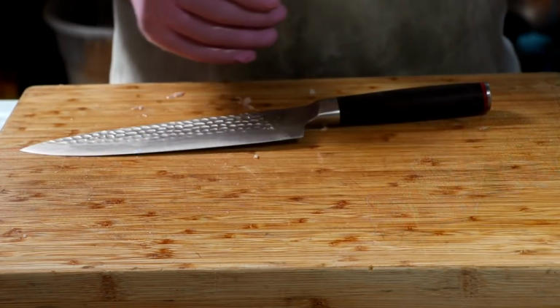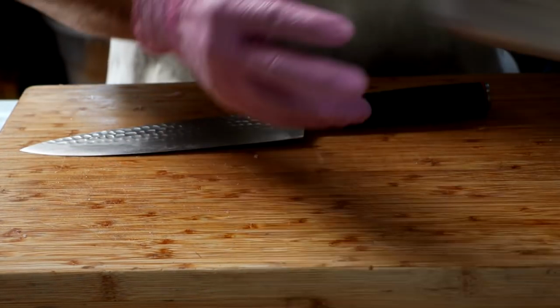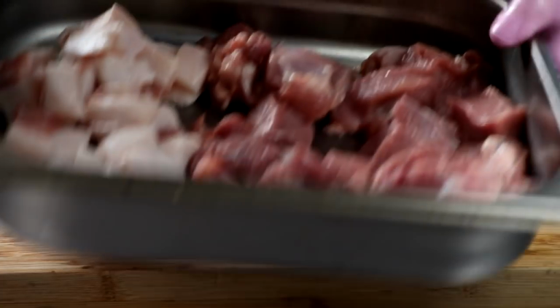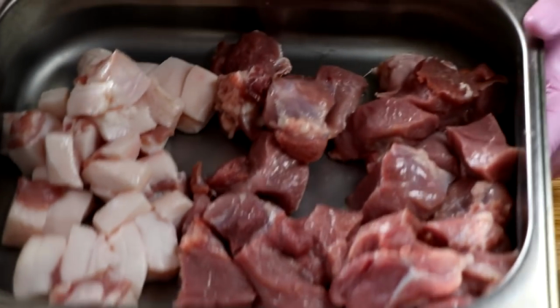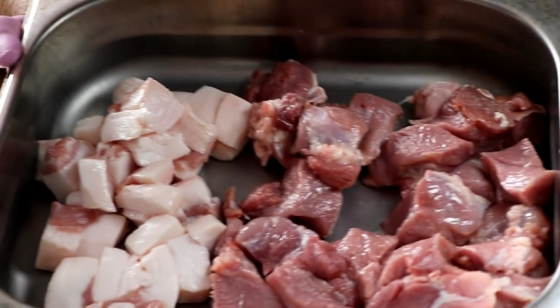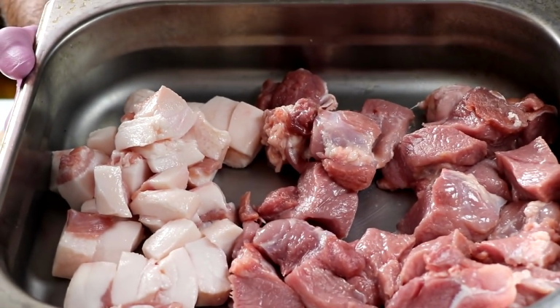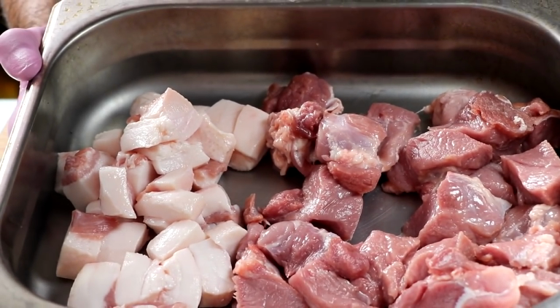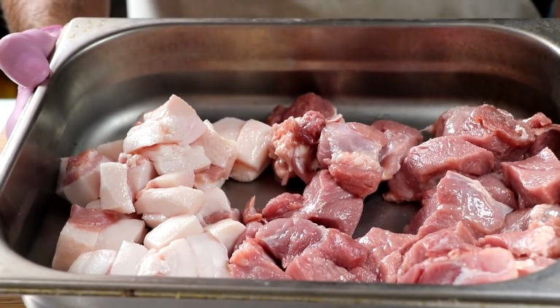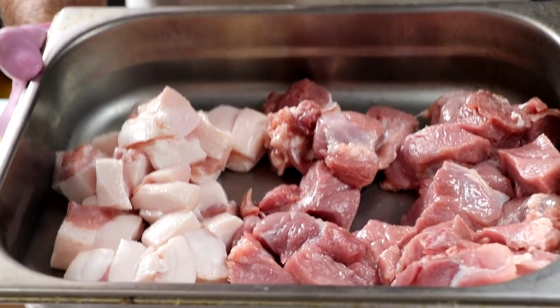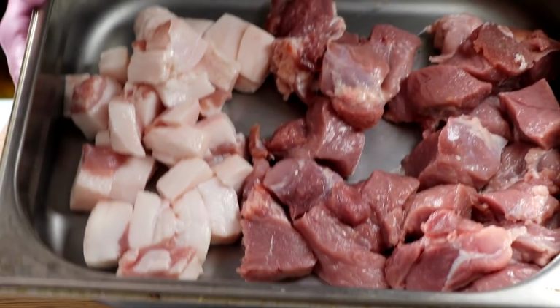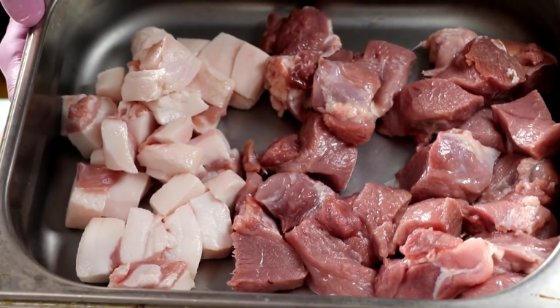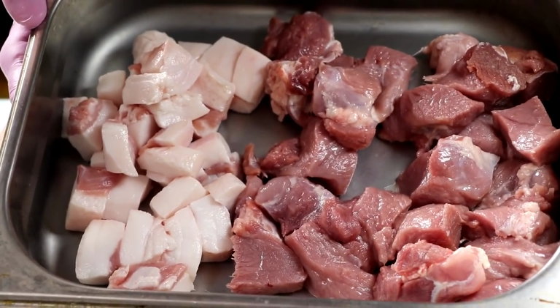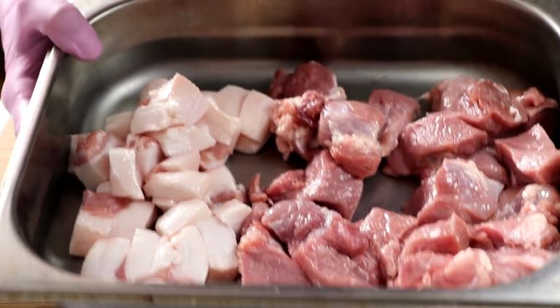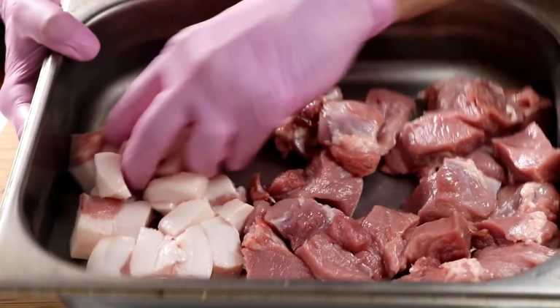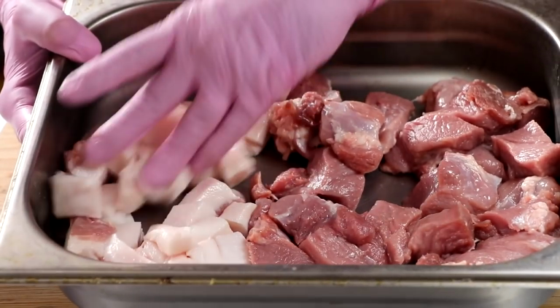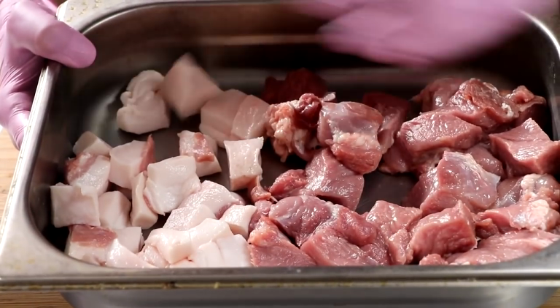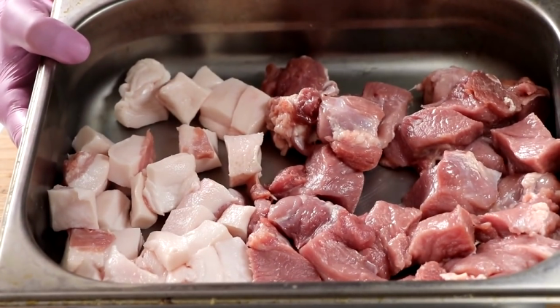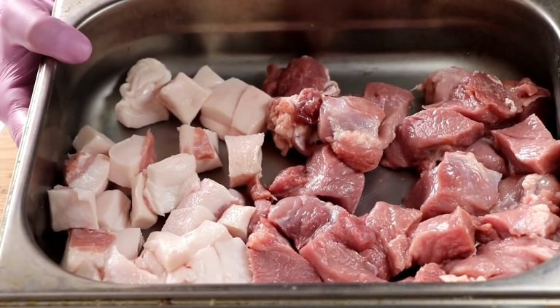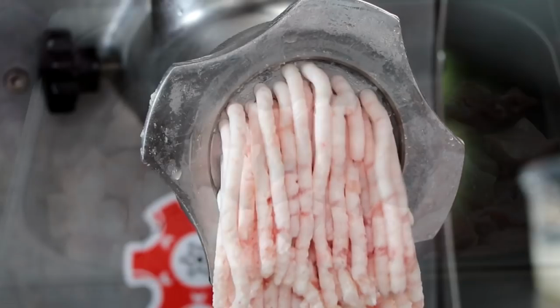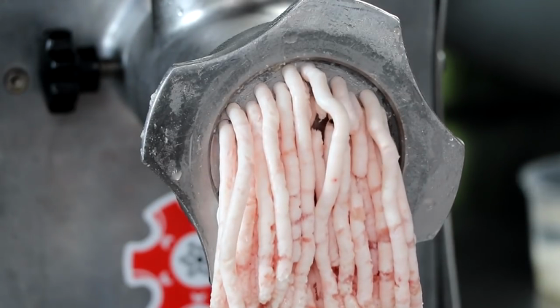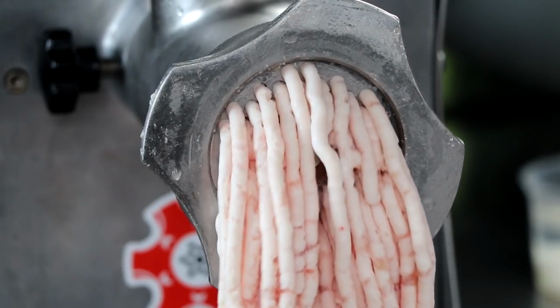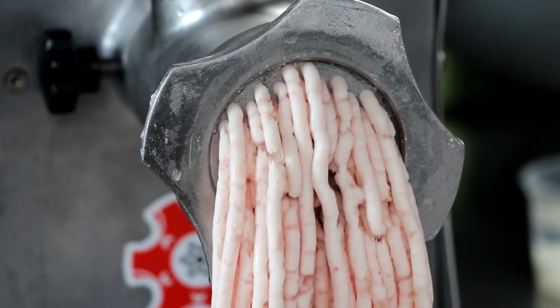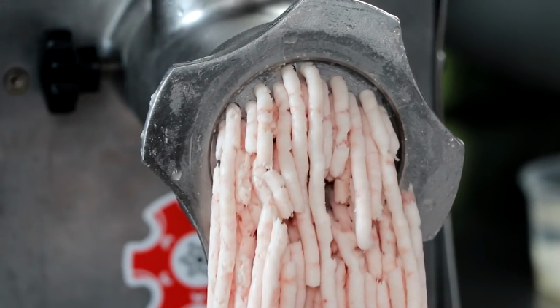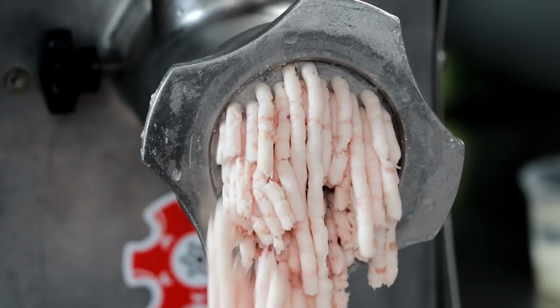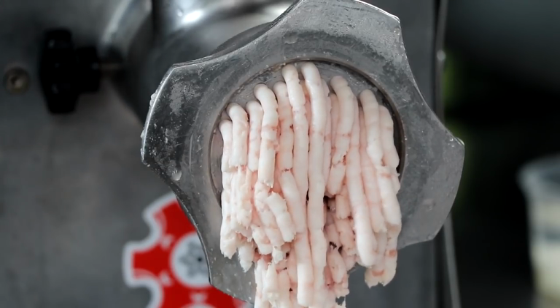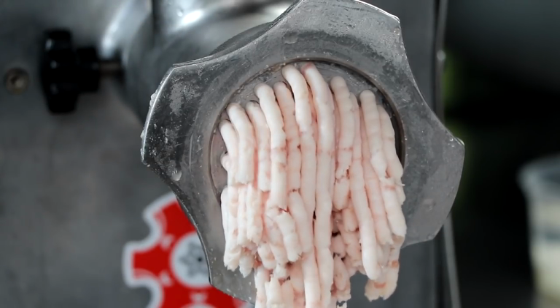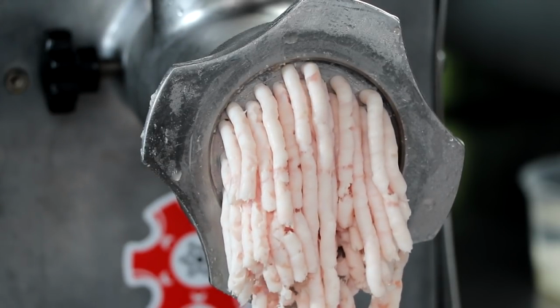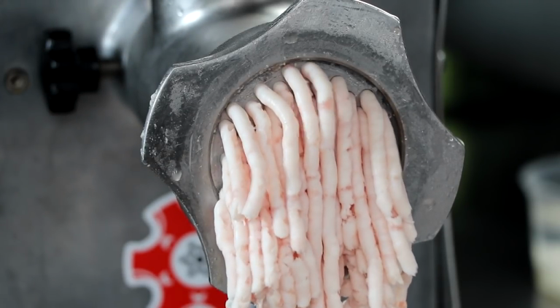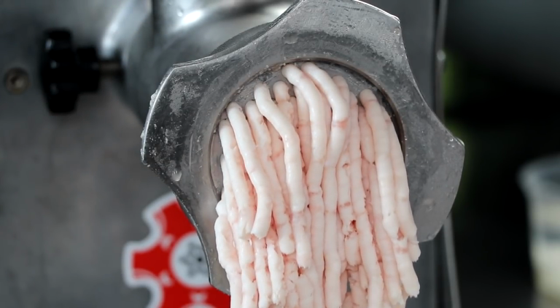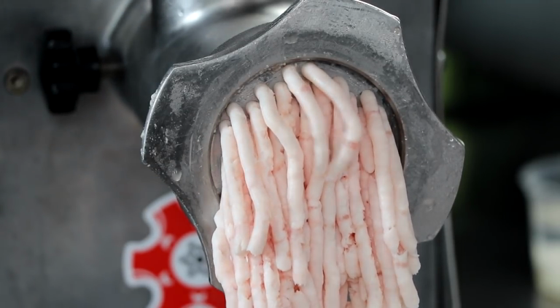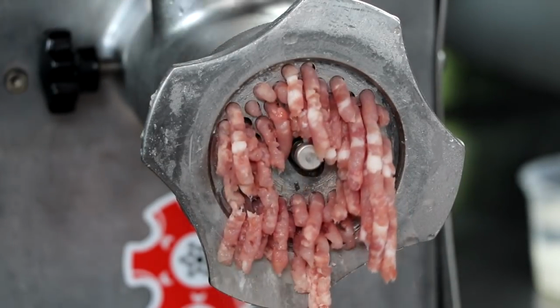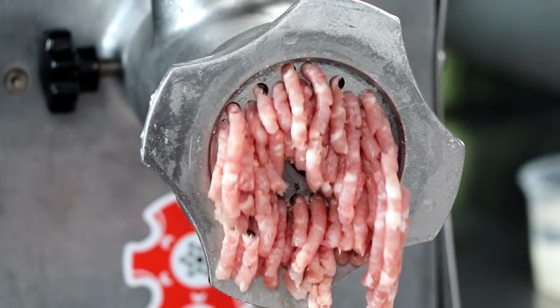This is what it's going to look like. We want to keep the fat and the protein separate, then place that in the freezer and let it chill for about 45 minutes before we grind it. We're going to be grinding our fat first, and then come back and grind our lean pork — all of this on a six-millimeter plate.